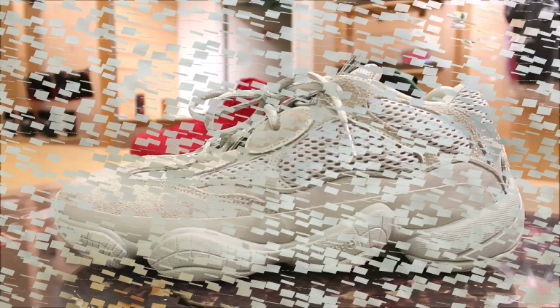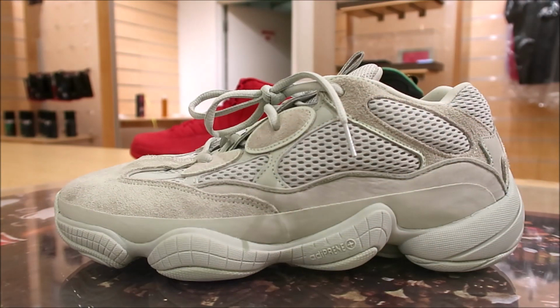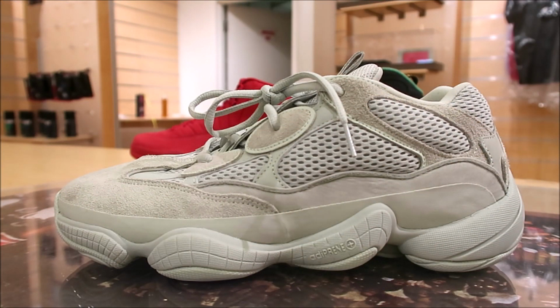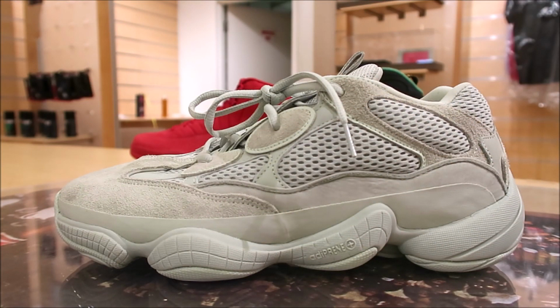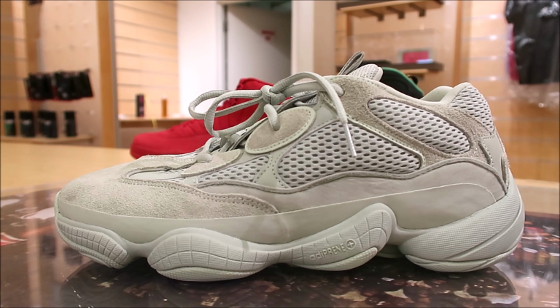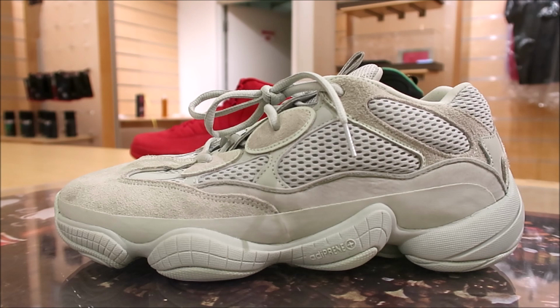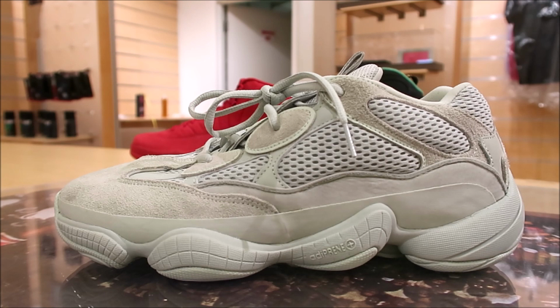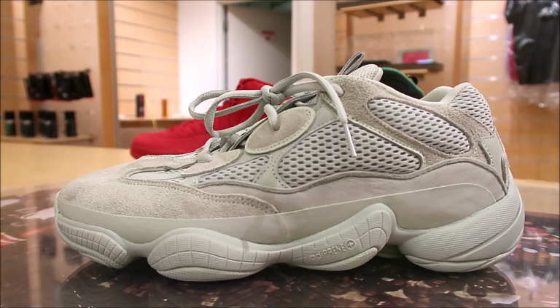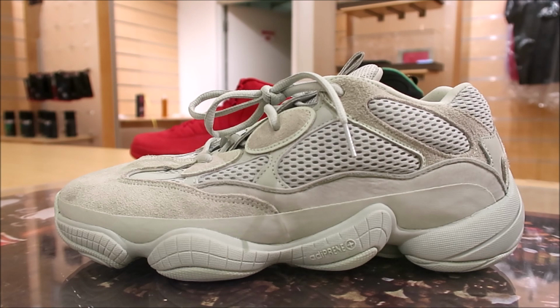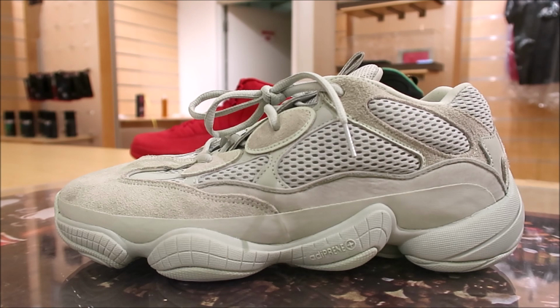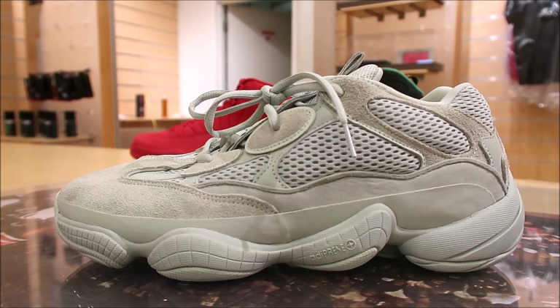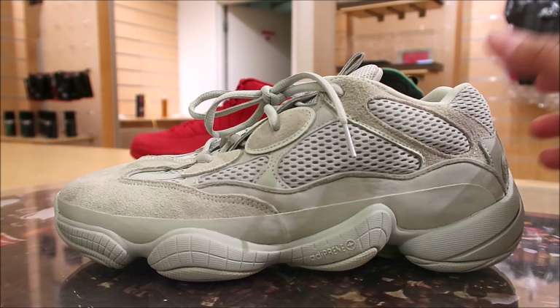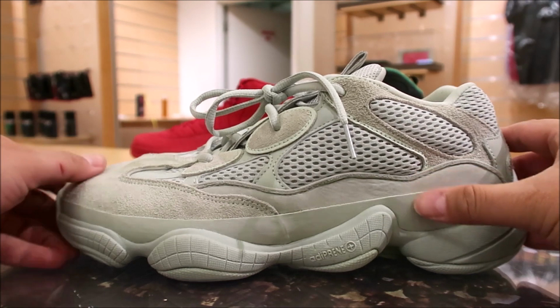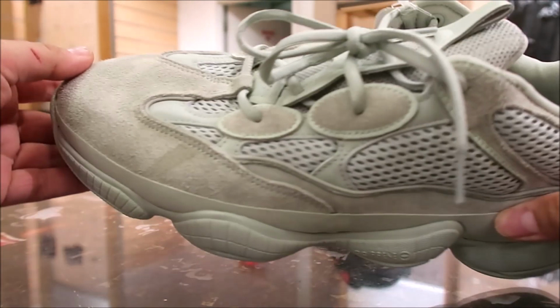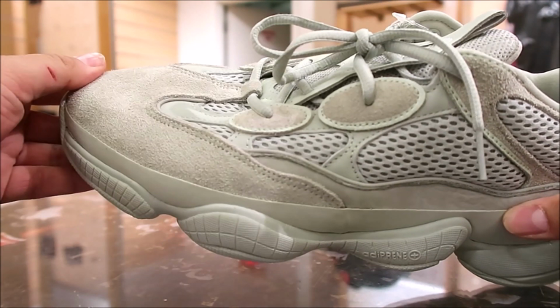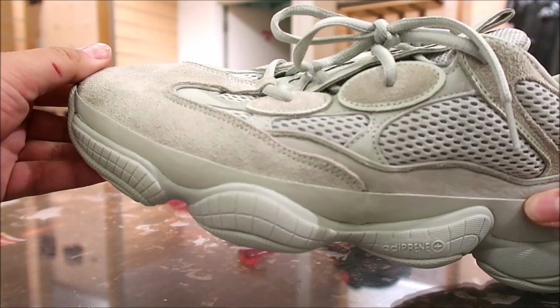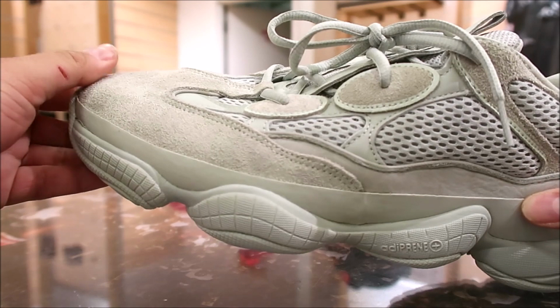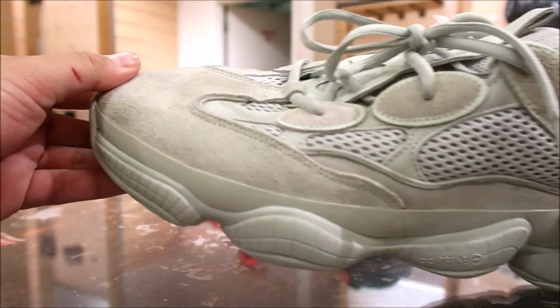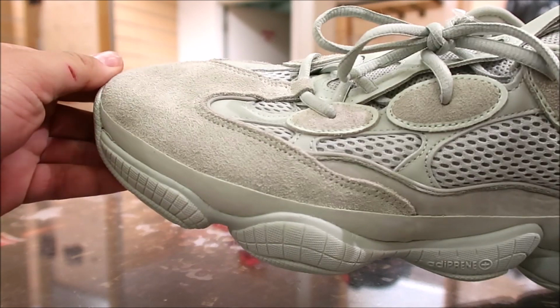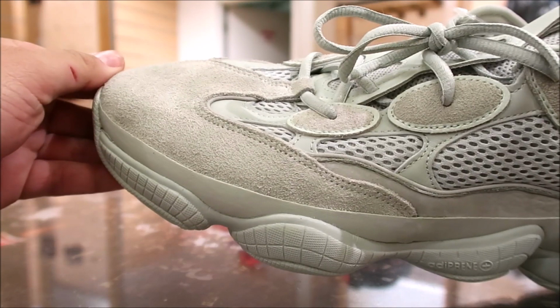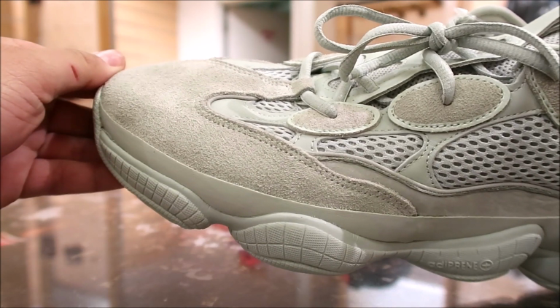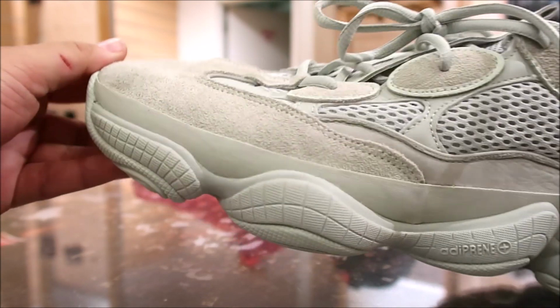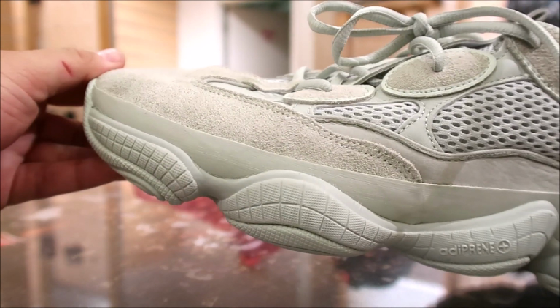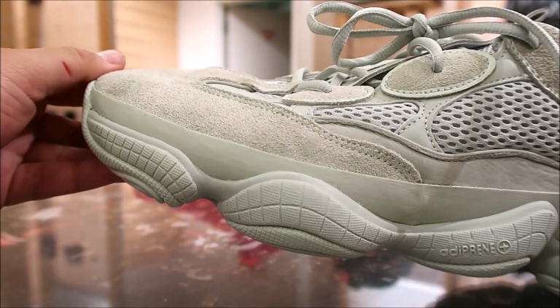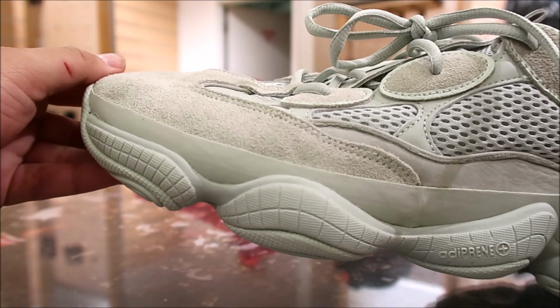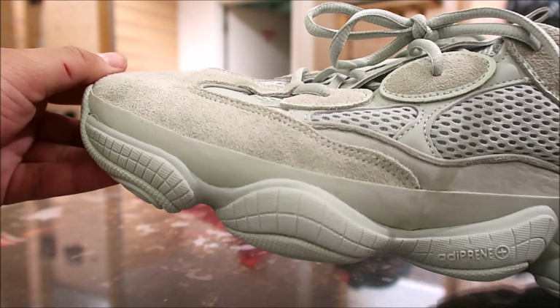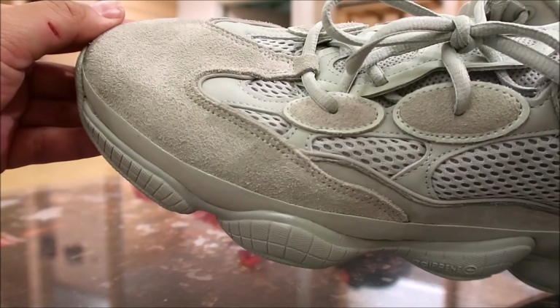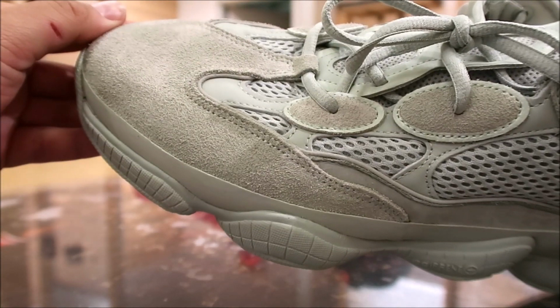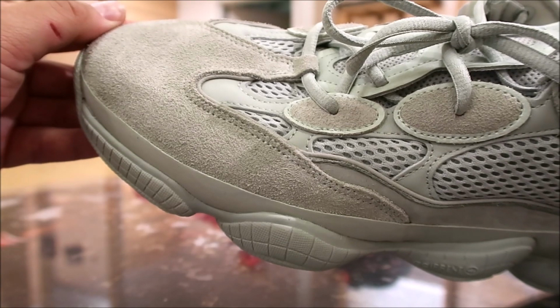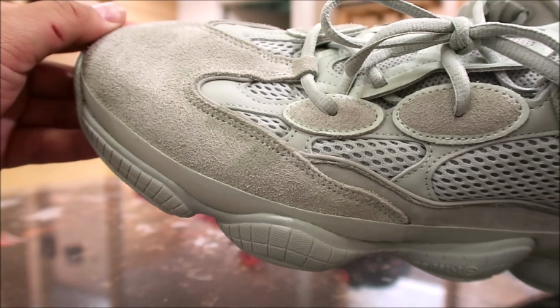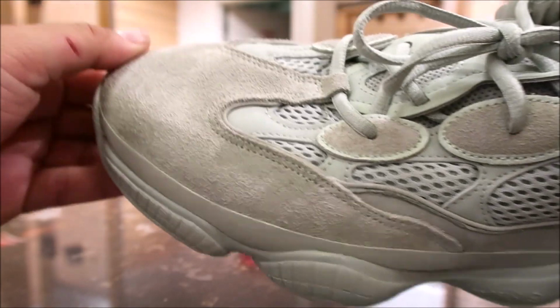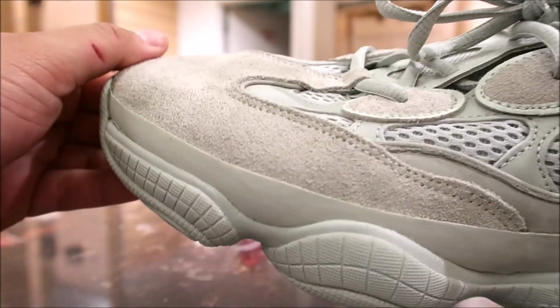Alright, so here we go. Close up on these Yeezys right here. Let me know what you think of them too — I always love to hear your opinions on these shoes. And we are at Retro King, by the way, in North Carolina. Shout out to them.